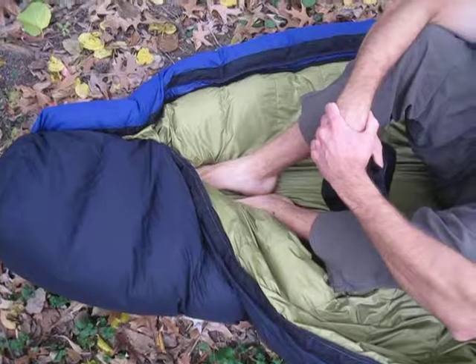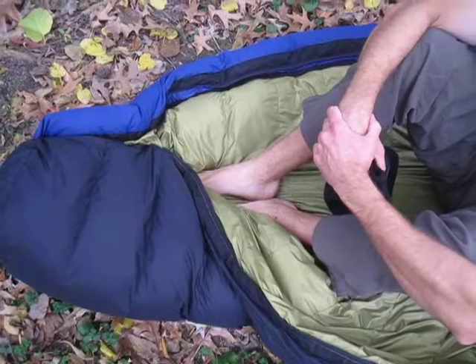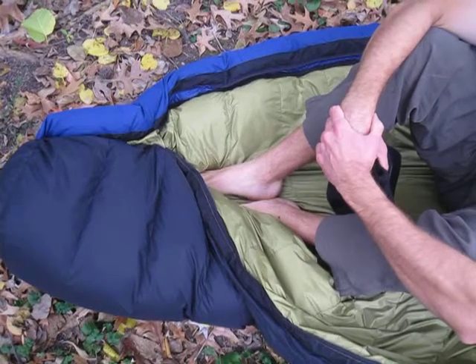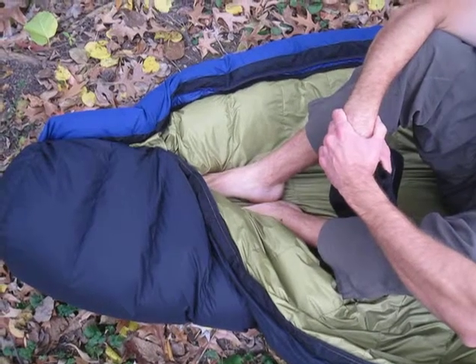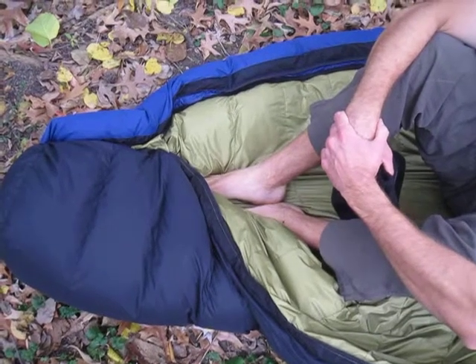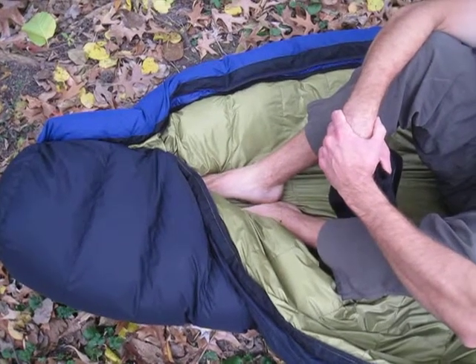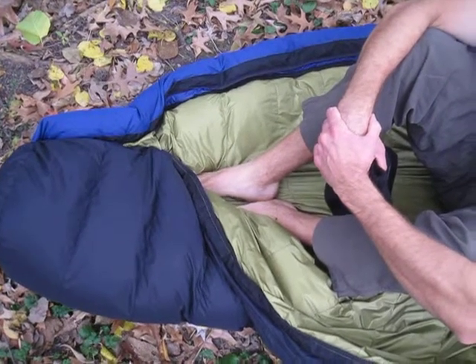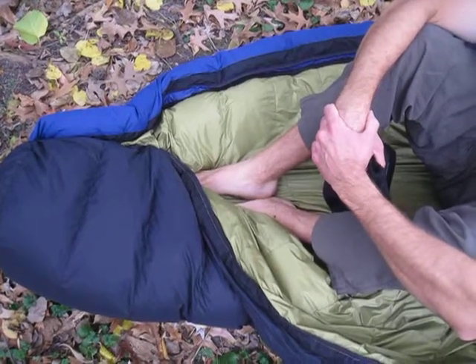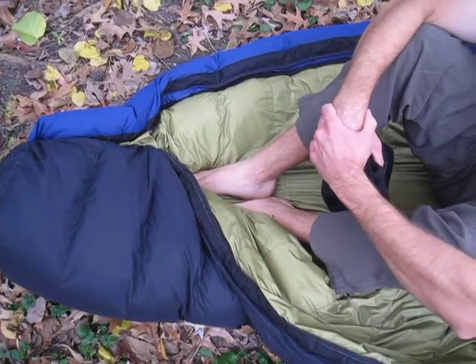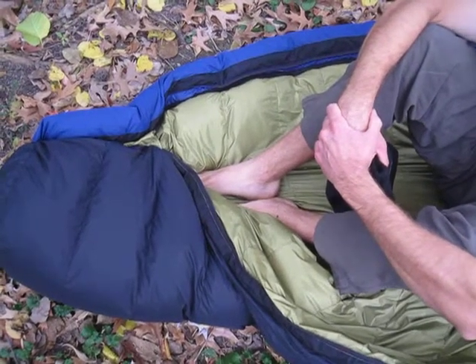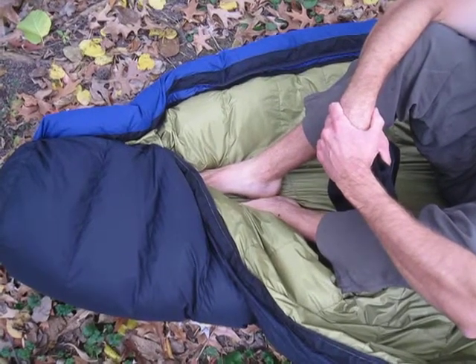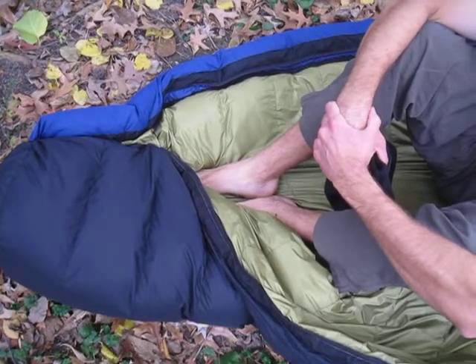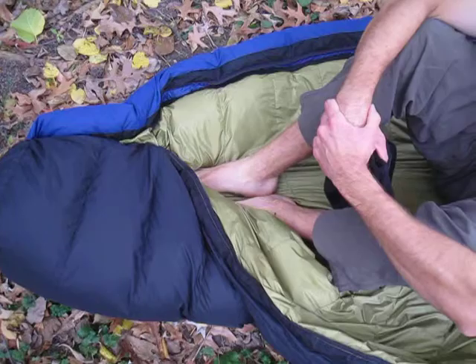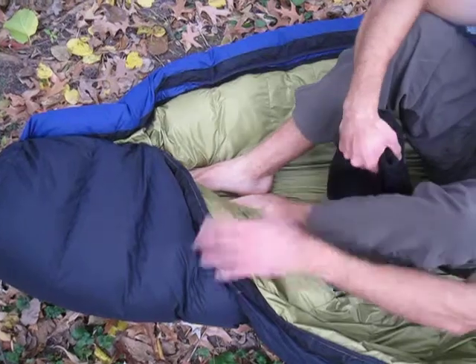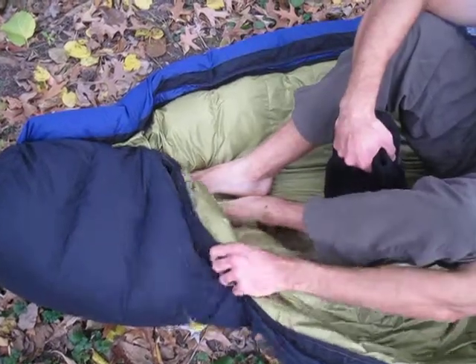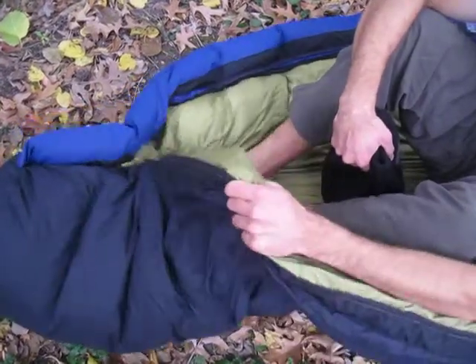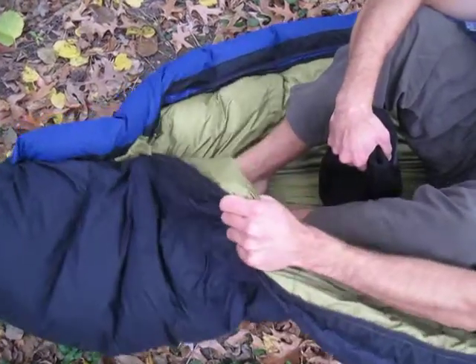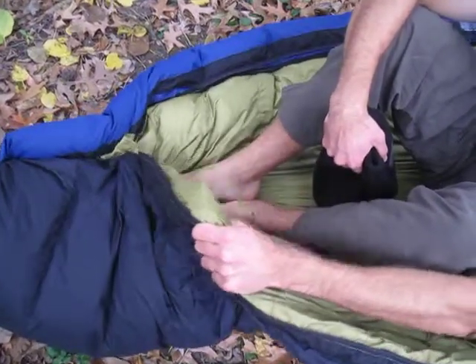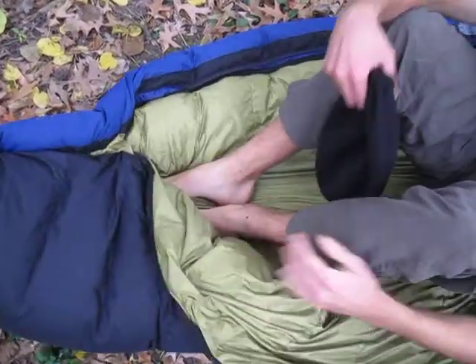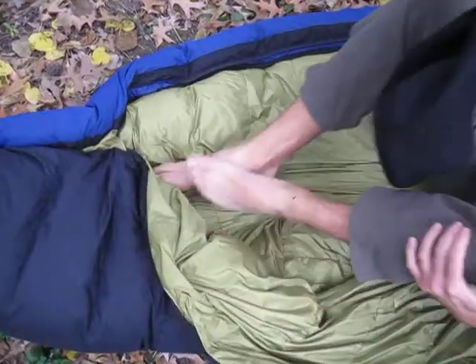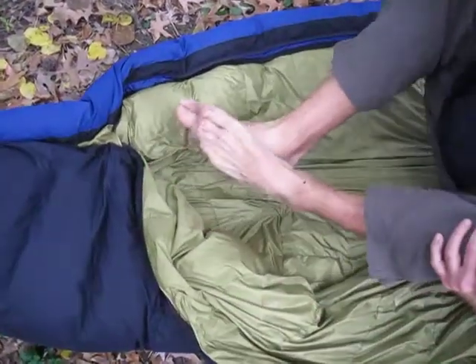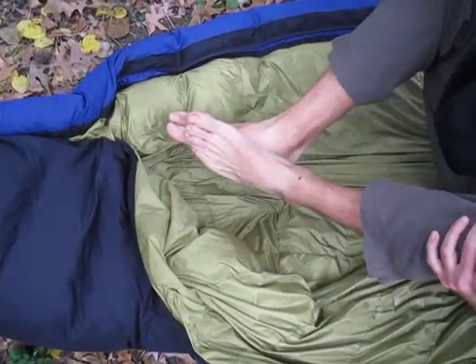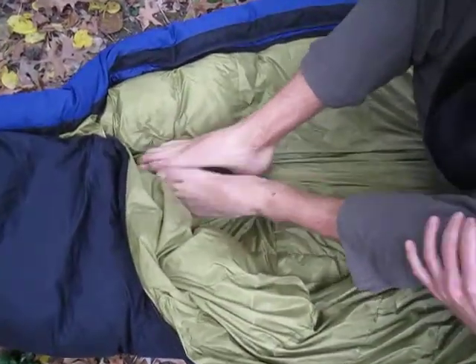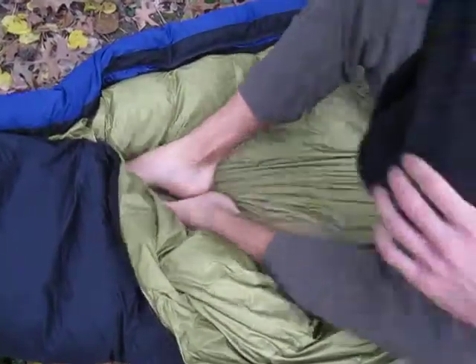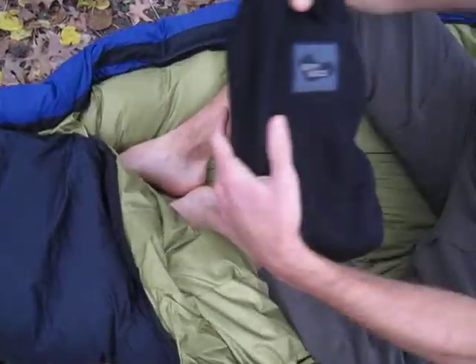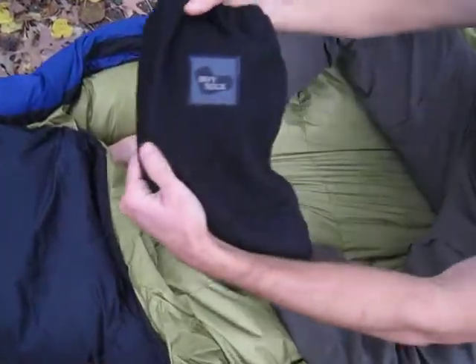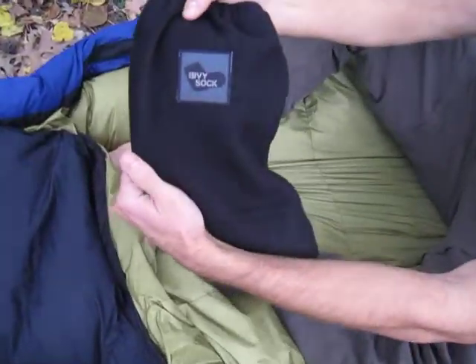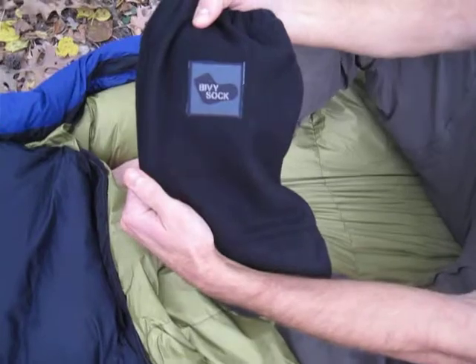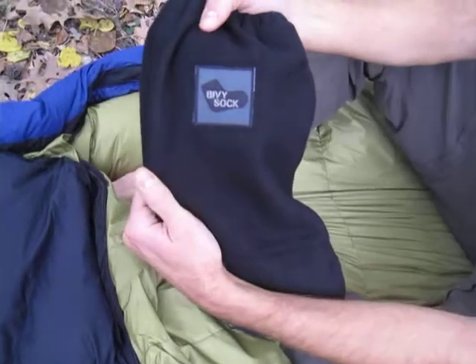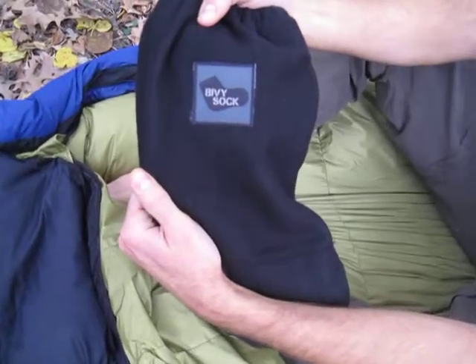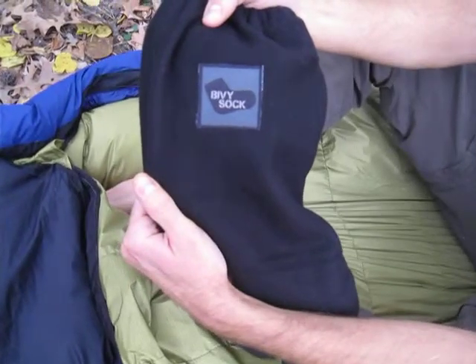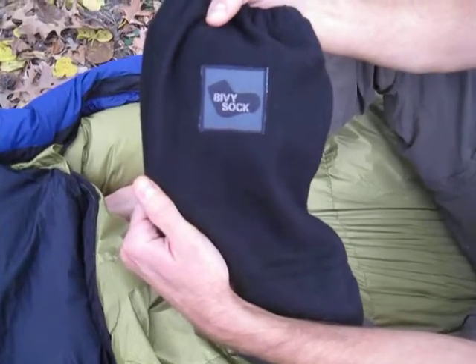Here we are. We're at our campsite about to bed down for the night. We have one sleeping bag, two bare feet, and most importantly, one bivy sock.